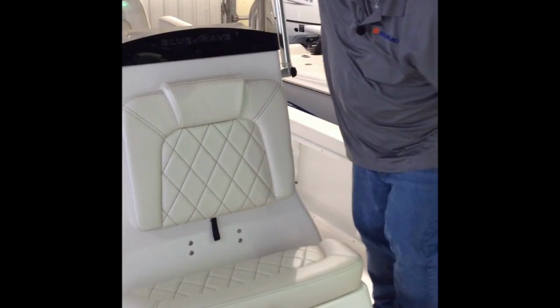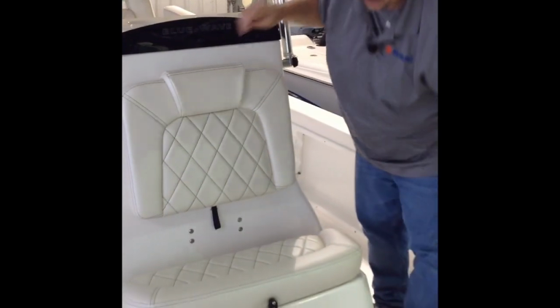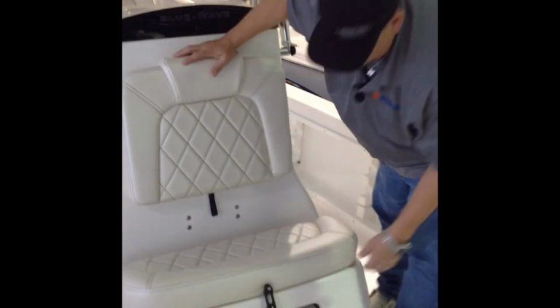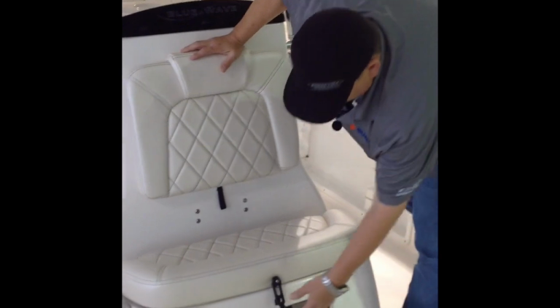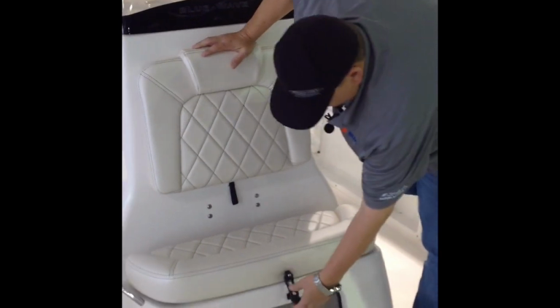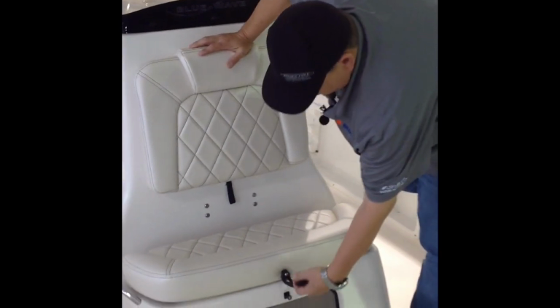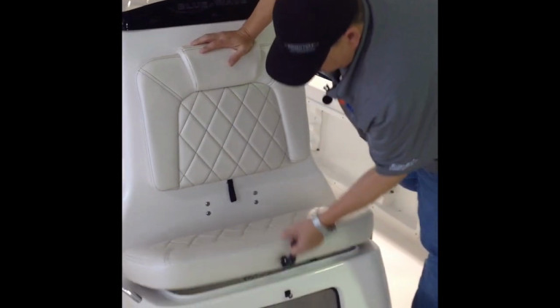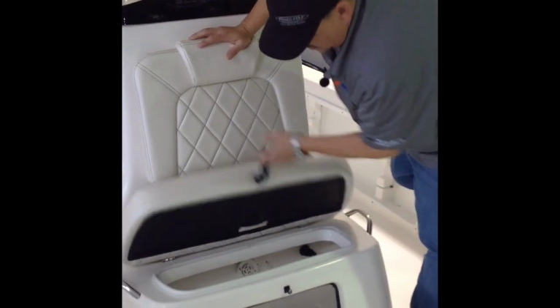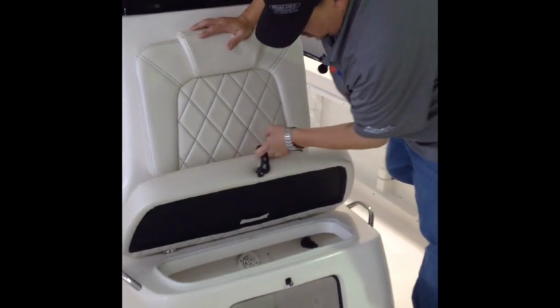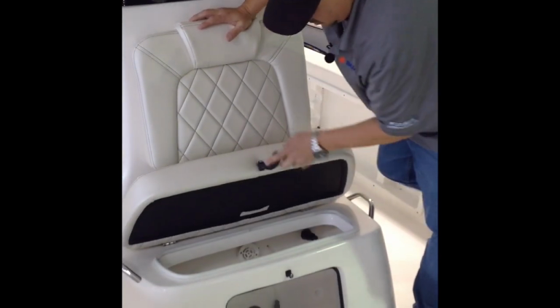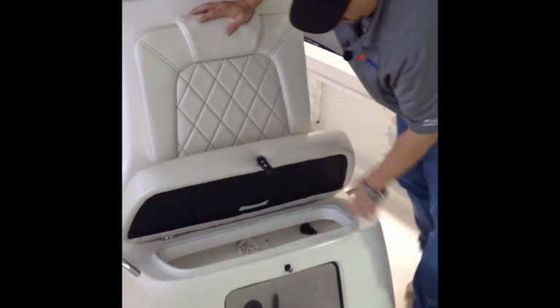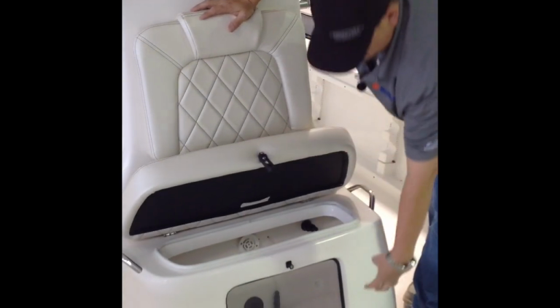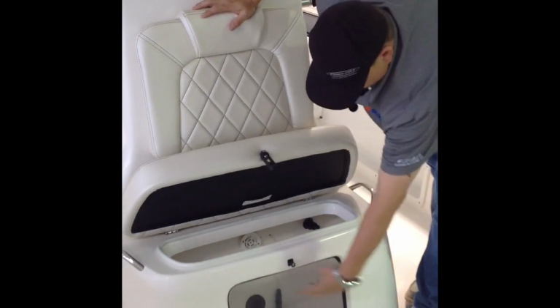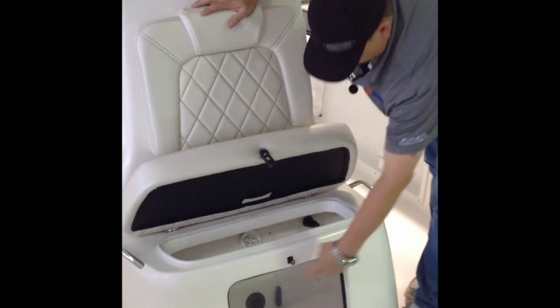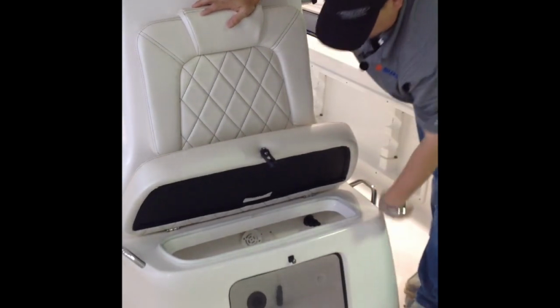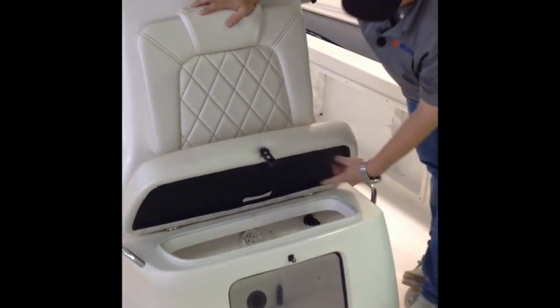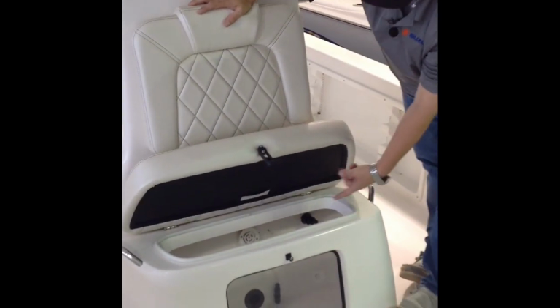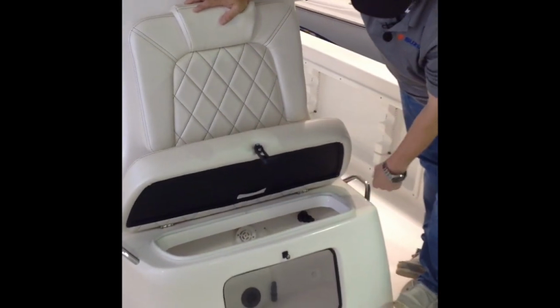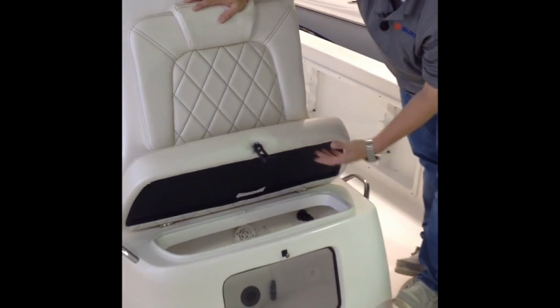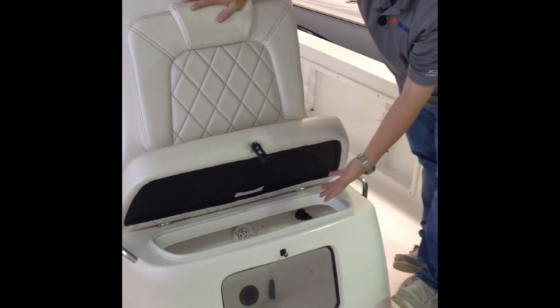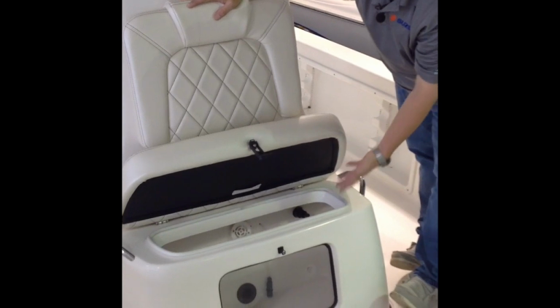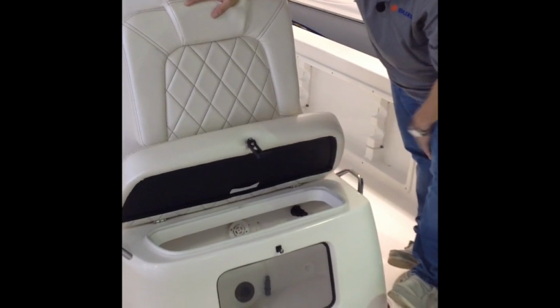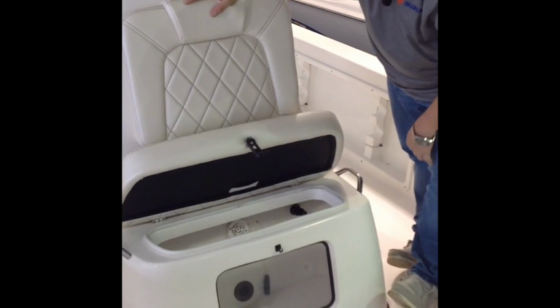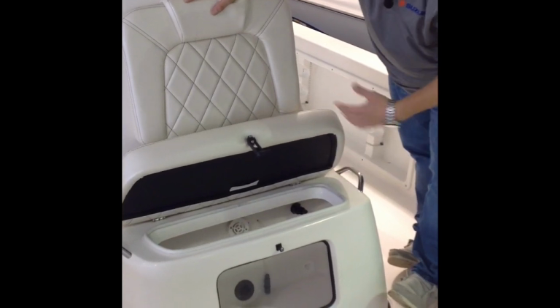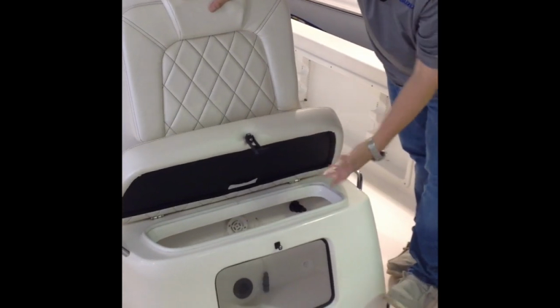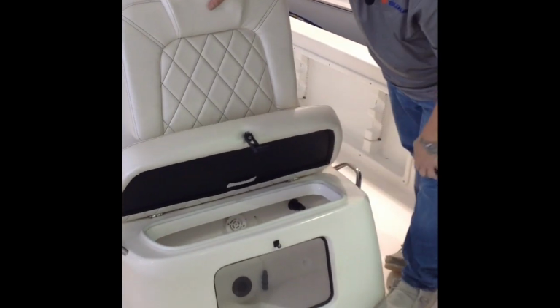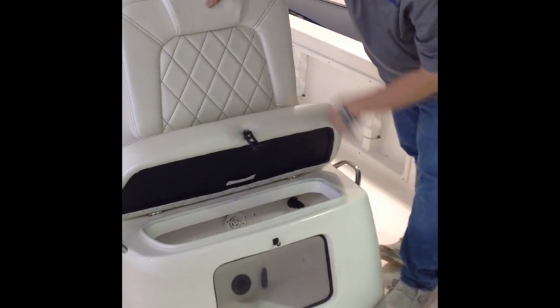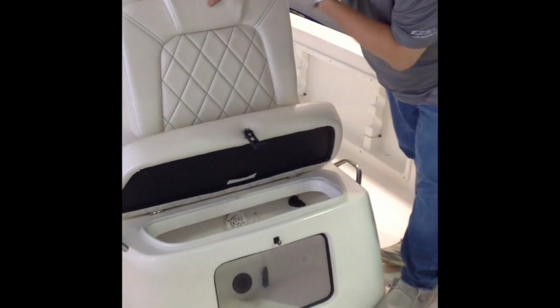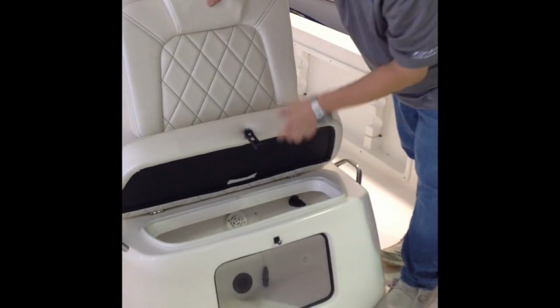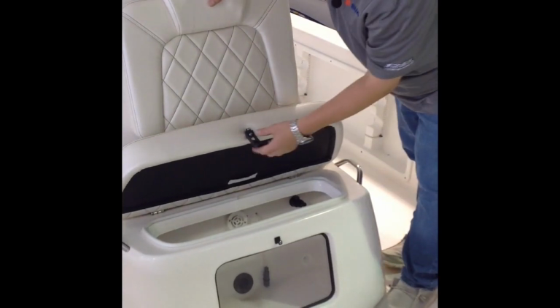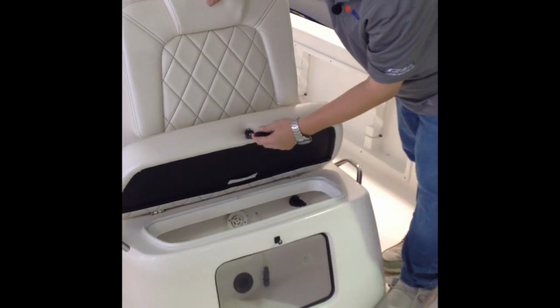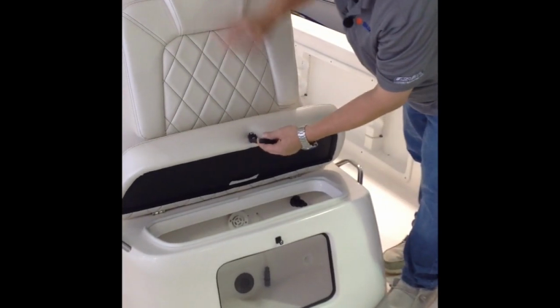Right here you got your live well, which you can see through in the front. It's got the bubbler system and an LED light so you can put your shrimp up here. You have a second live well on the back also that we'll go over.